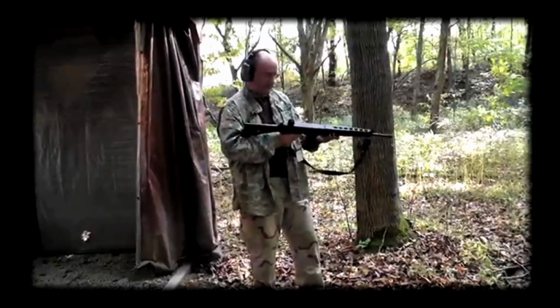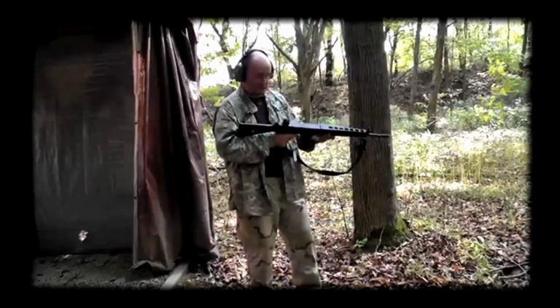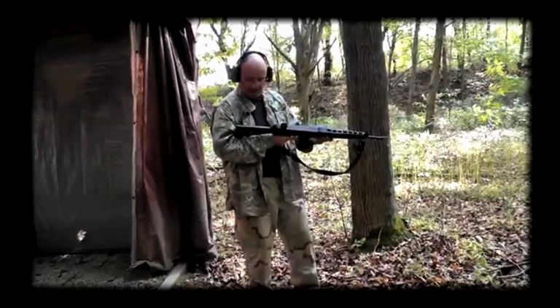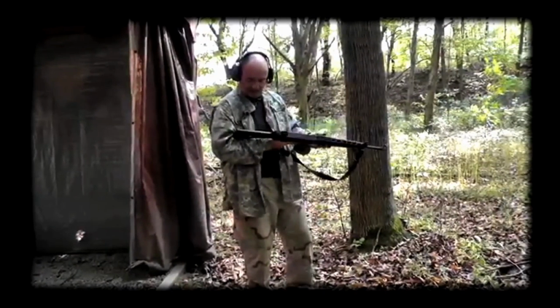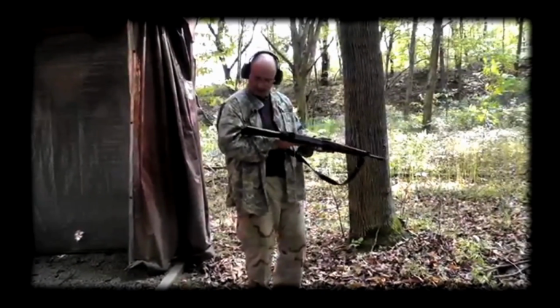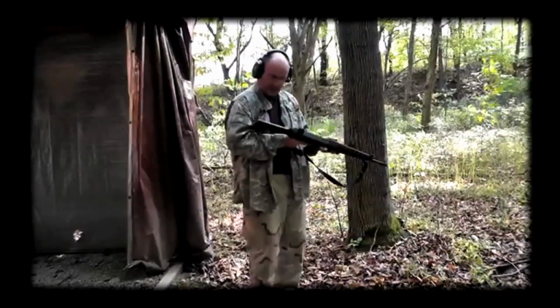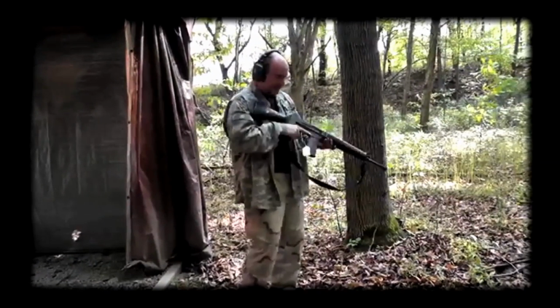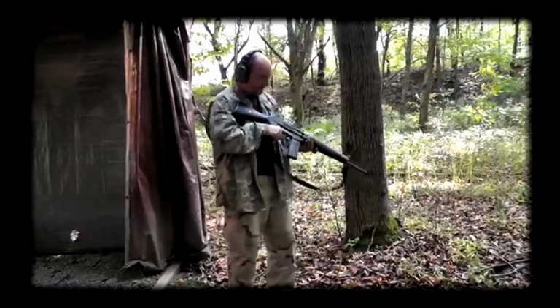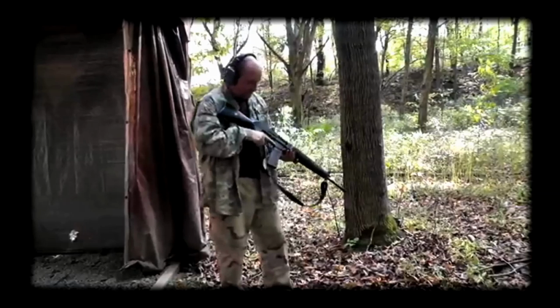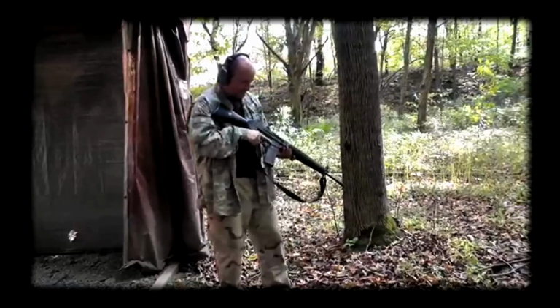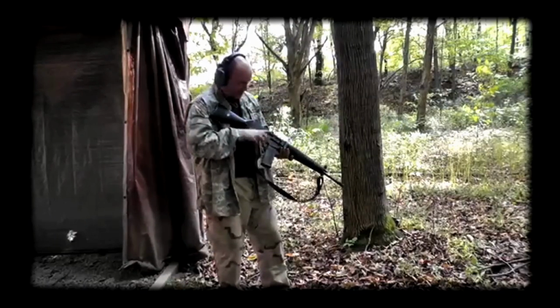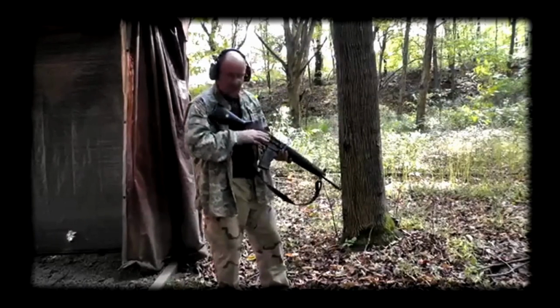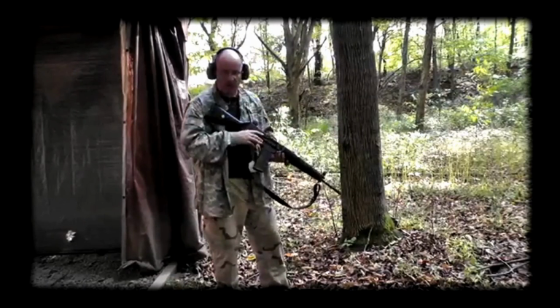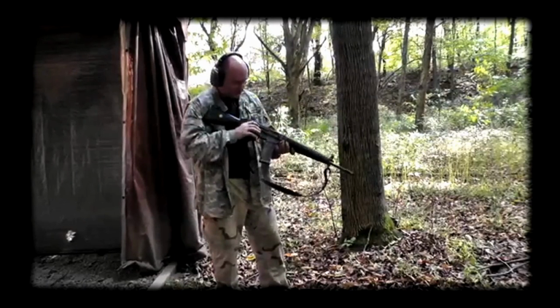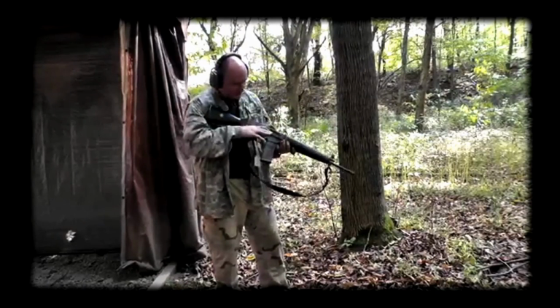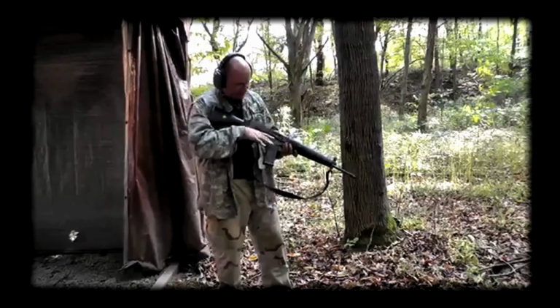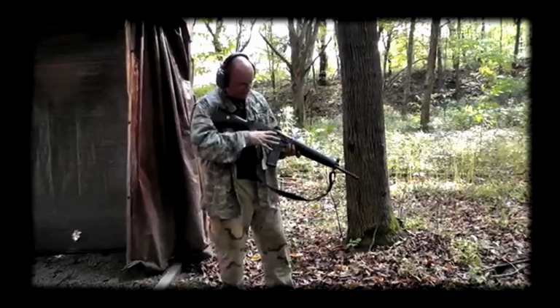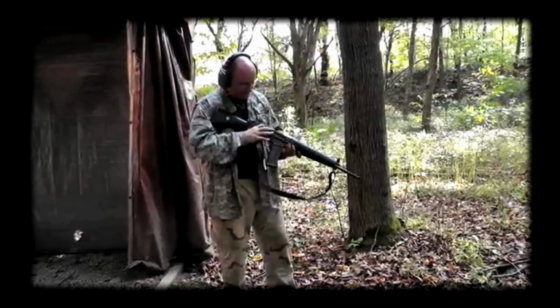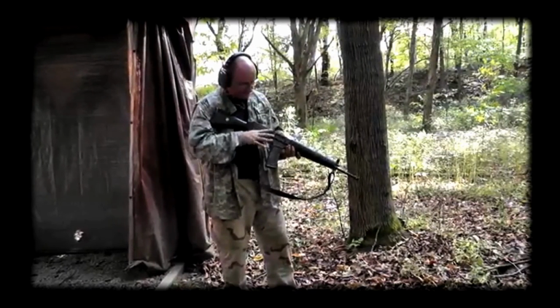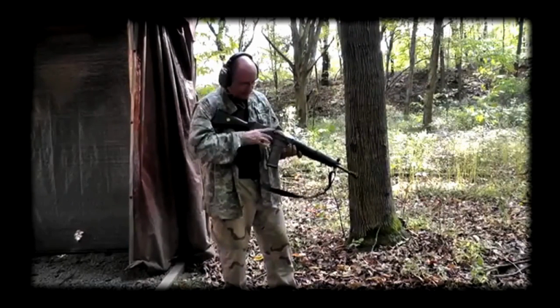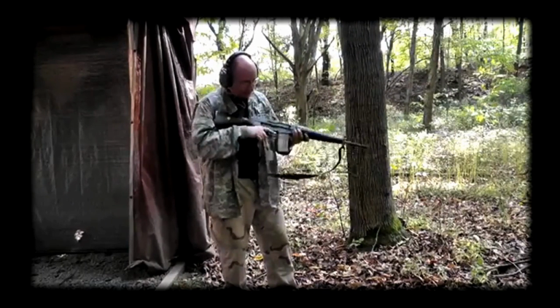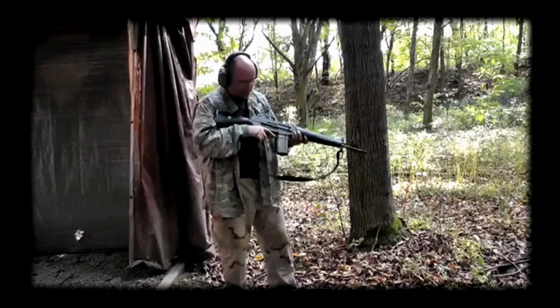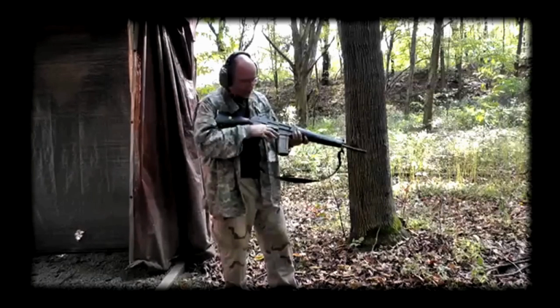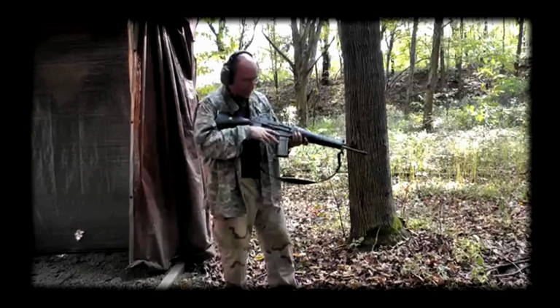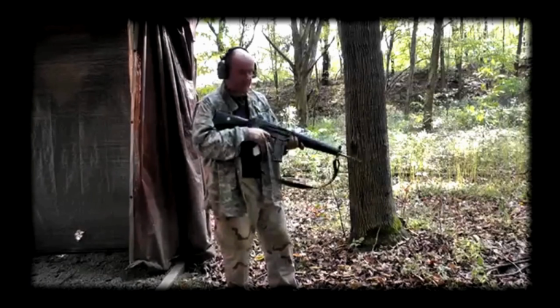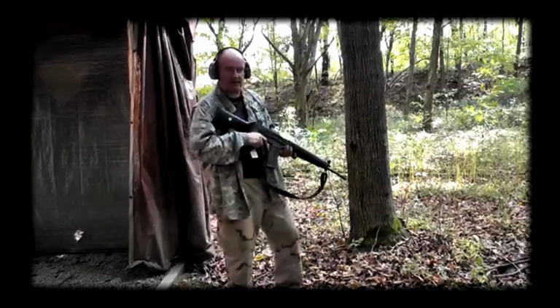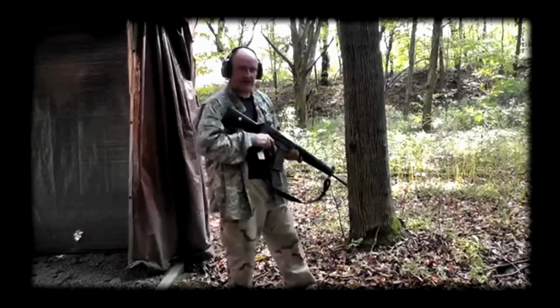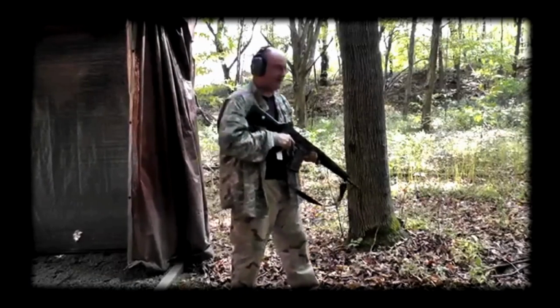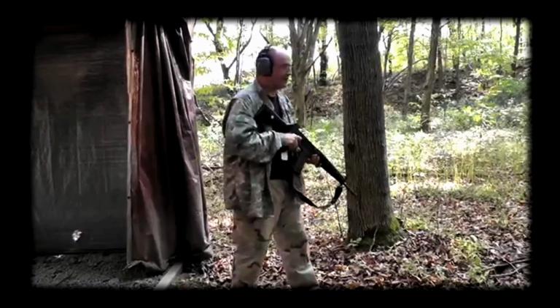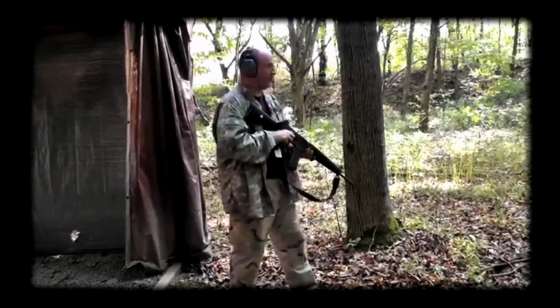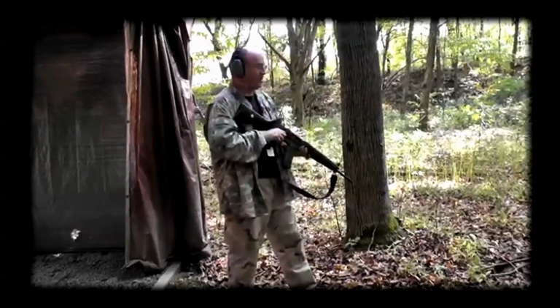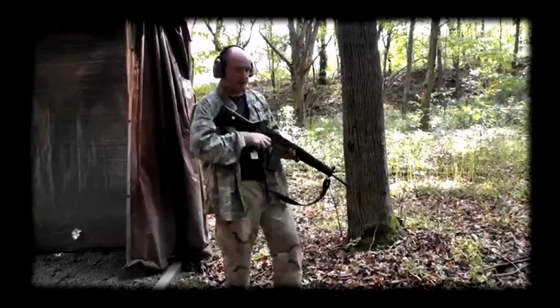We'll do a little semi, and then we'll run the magazine out empty. It does have a bolt hold-open device and a dust cover, although the bolt hold-open device doesn't seem to like the Lancer magazine, so it probably will not lock open.